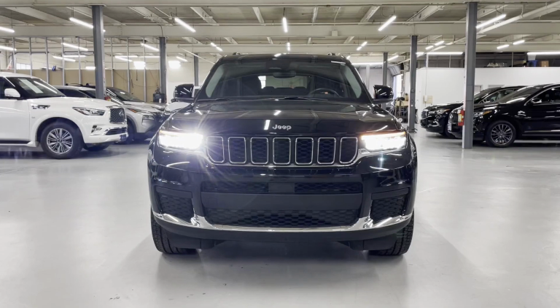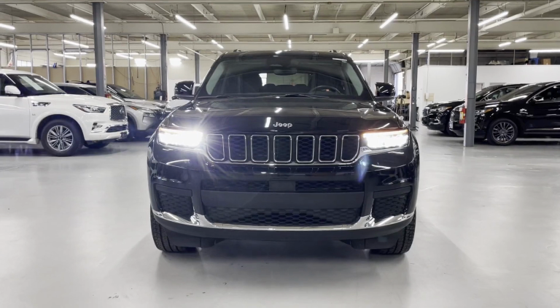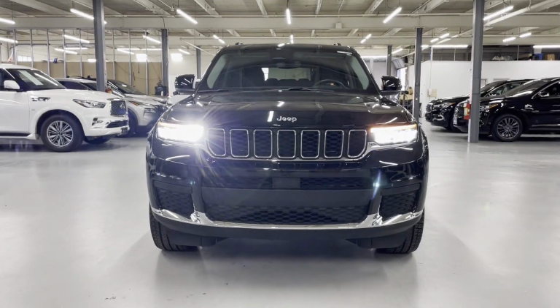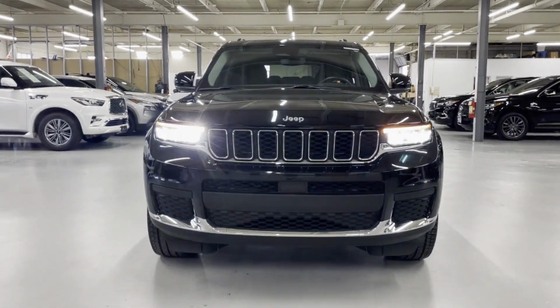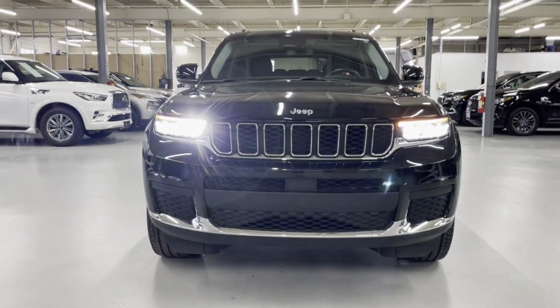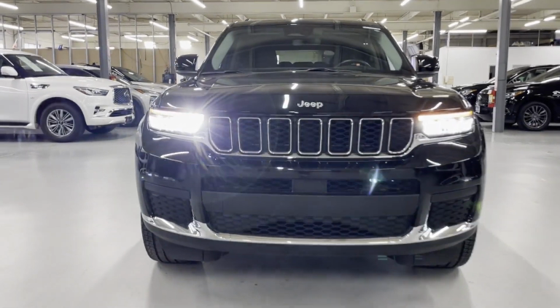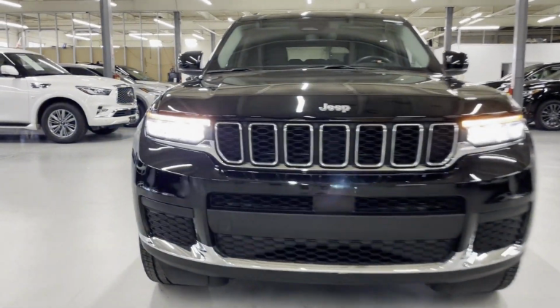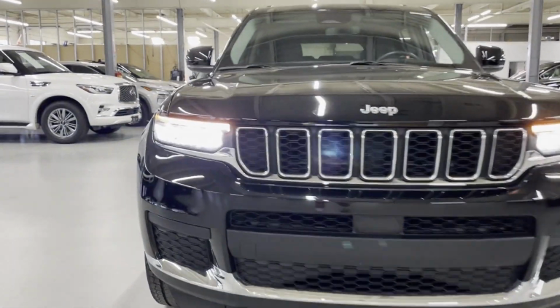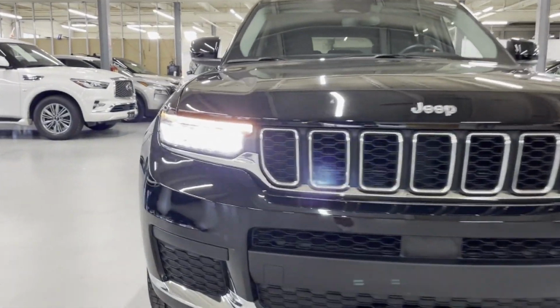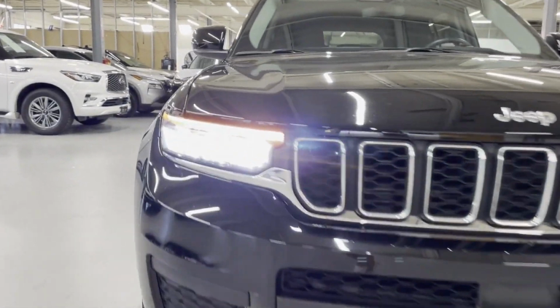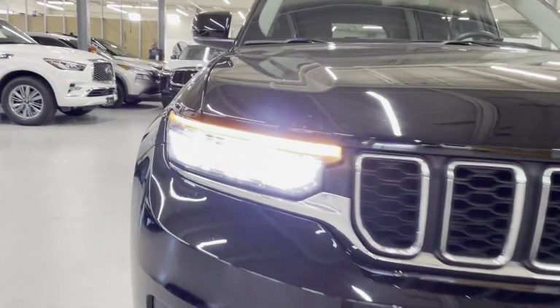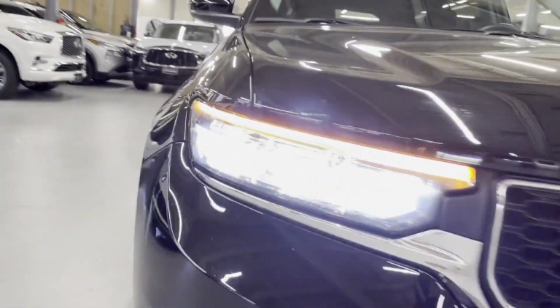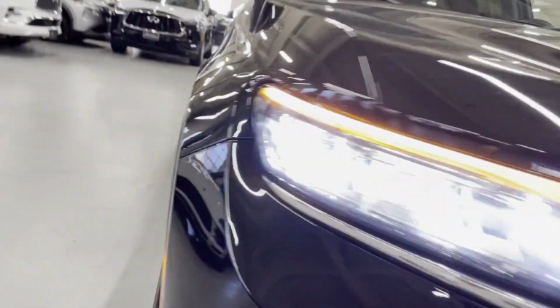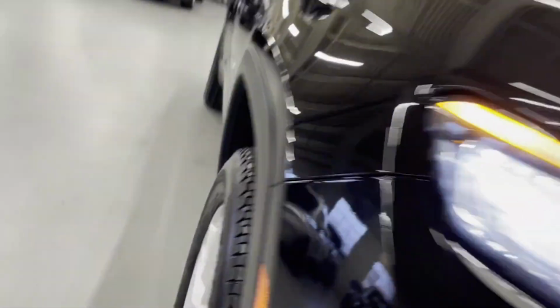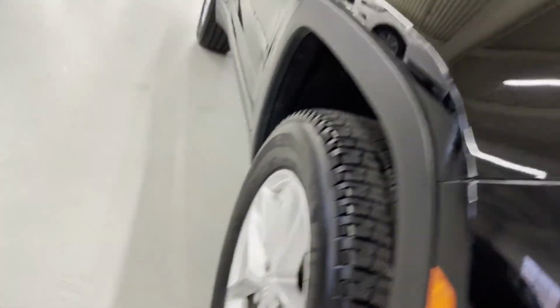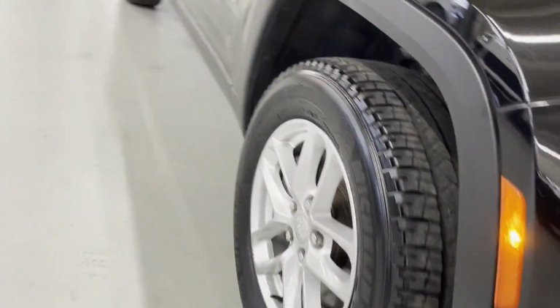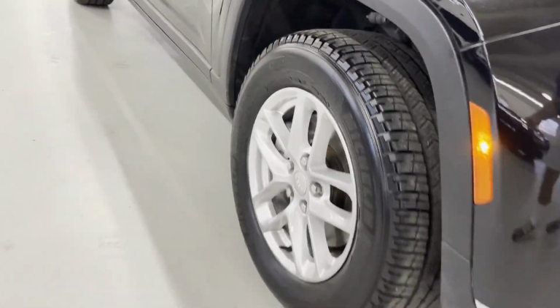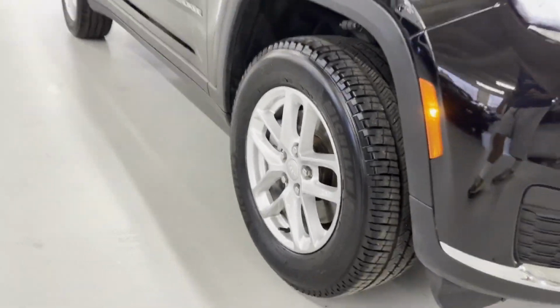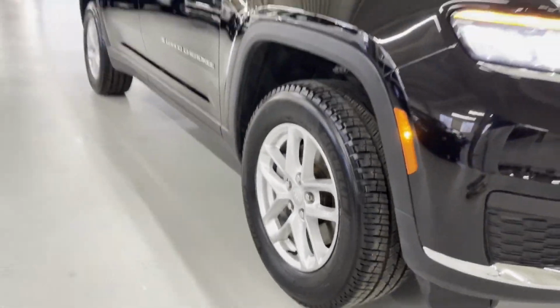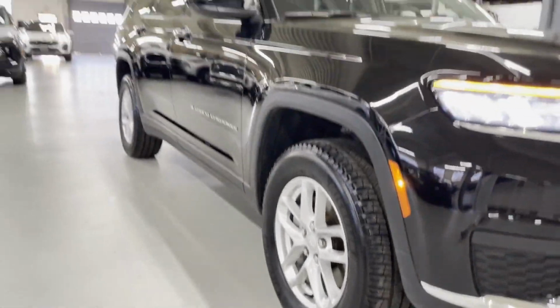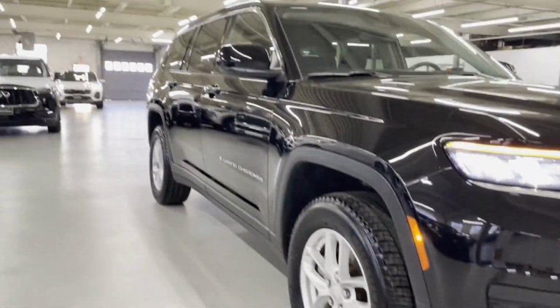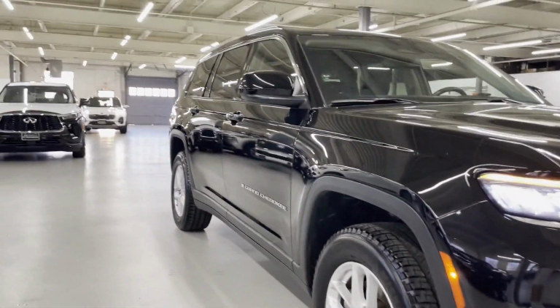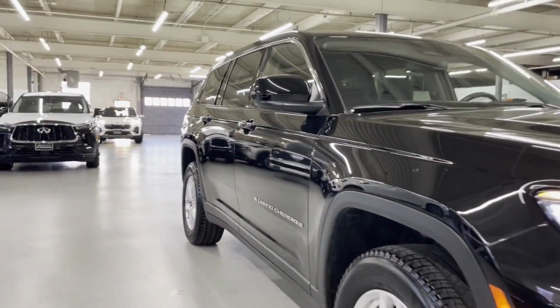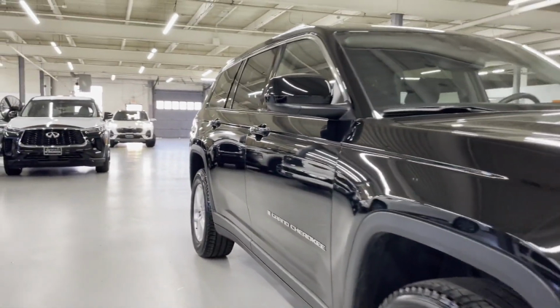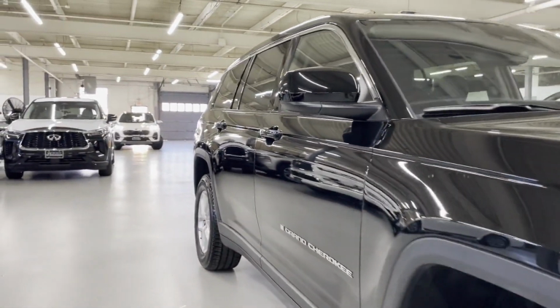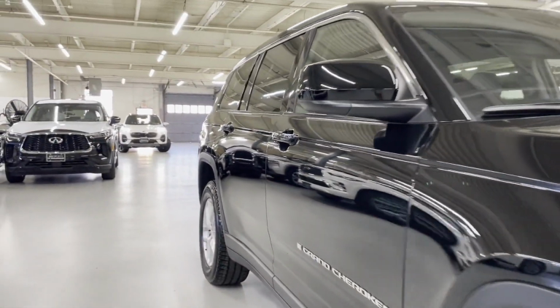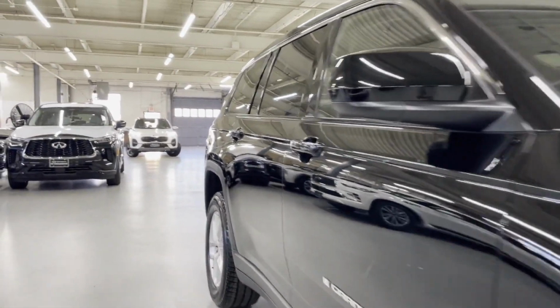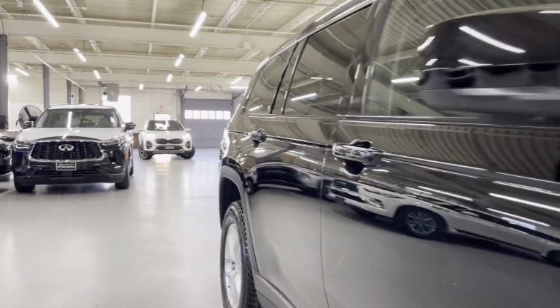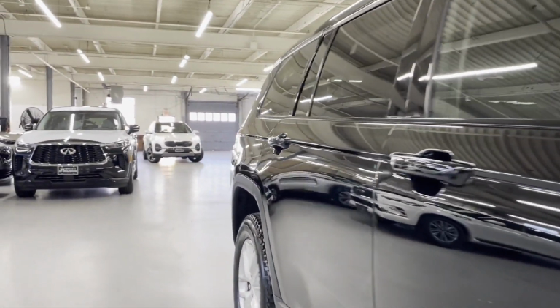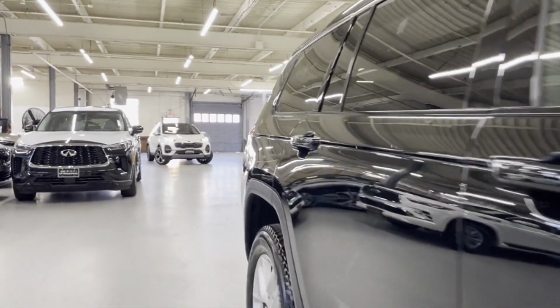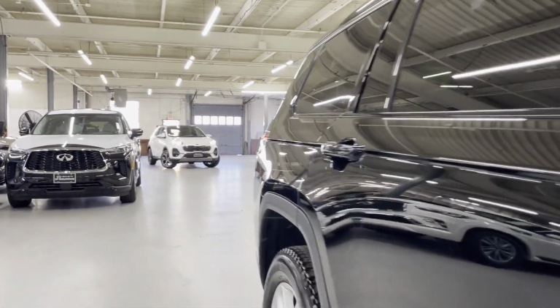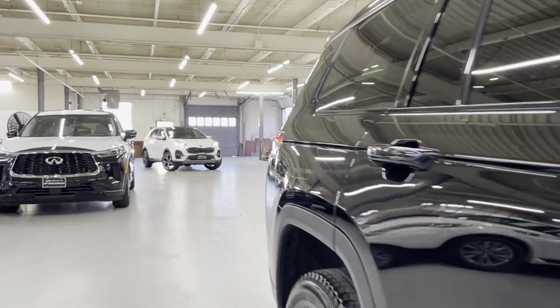2021 Jeep Grand Cherokee L, with less than 20,000 miles on the odometer. This SUV offers space as well as power and performance.